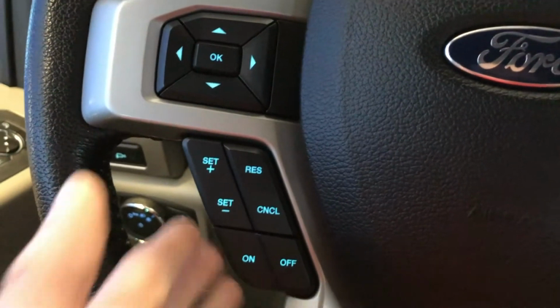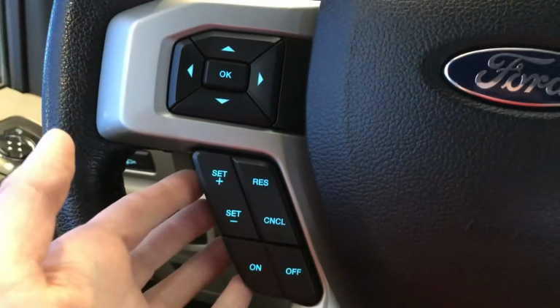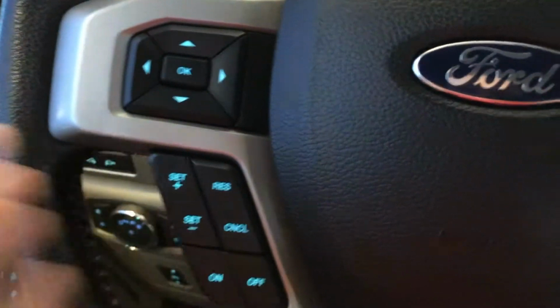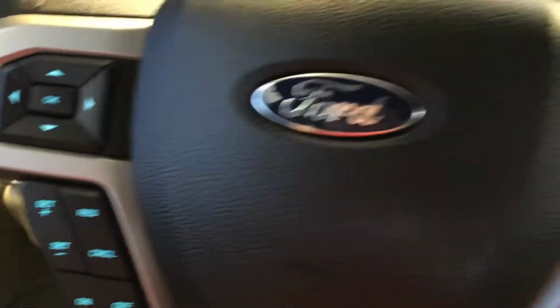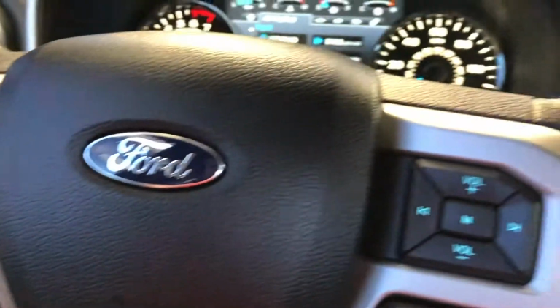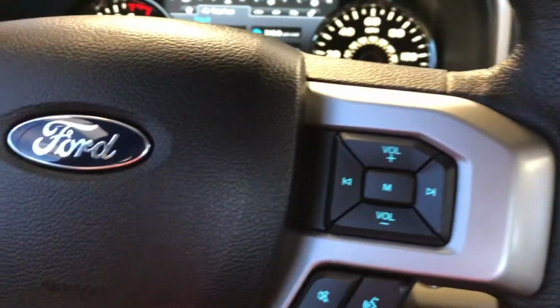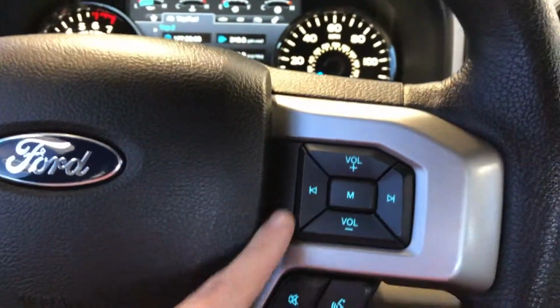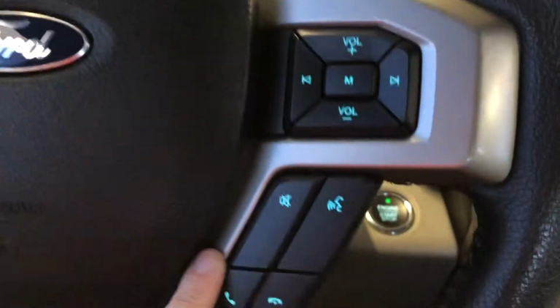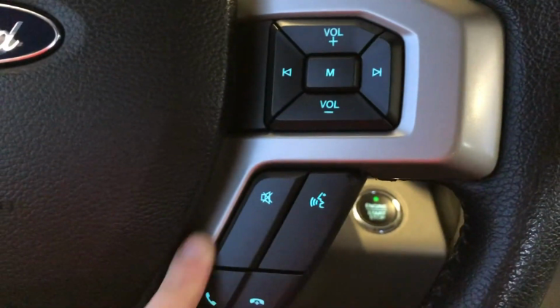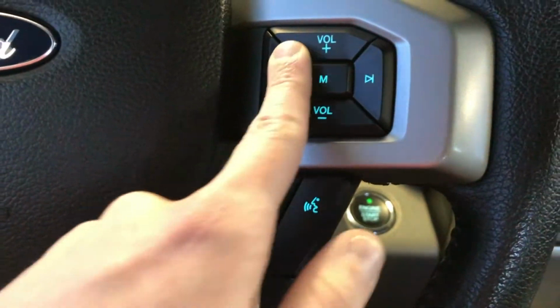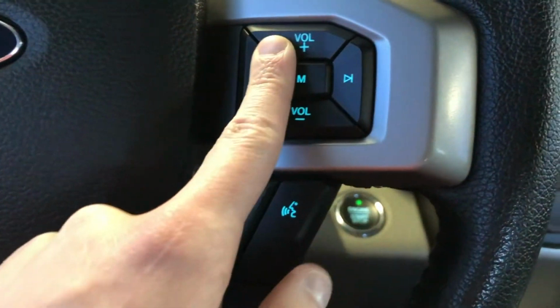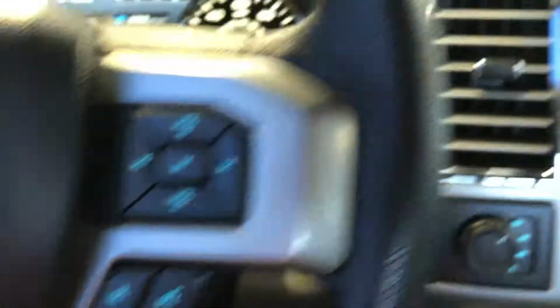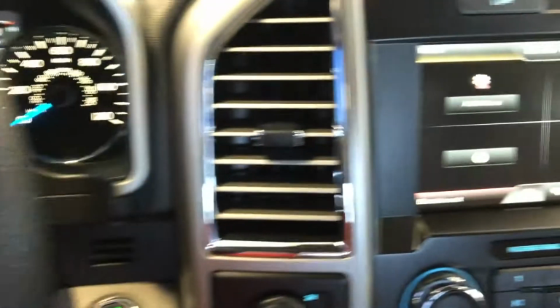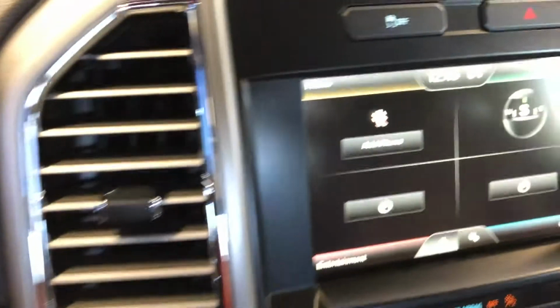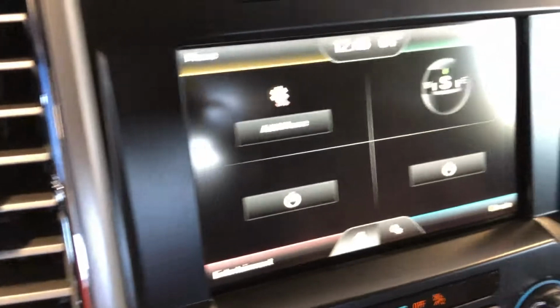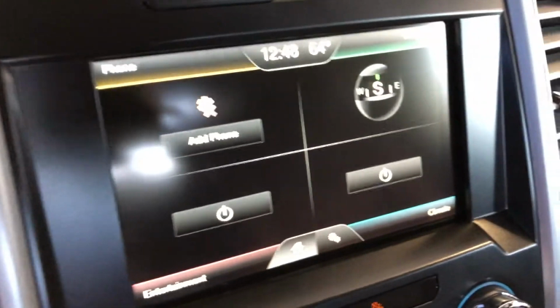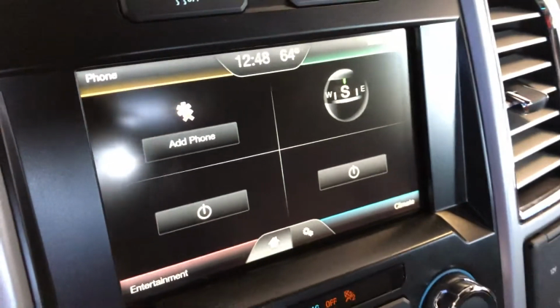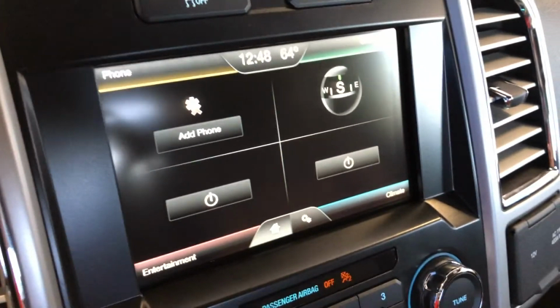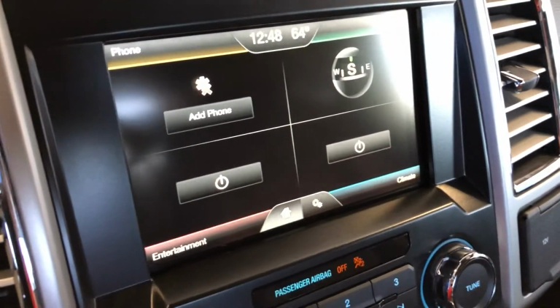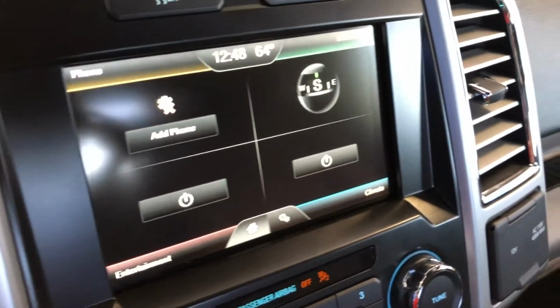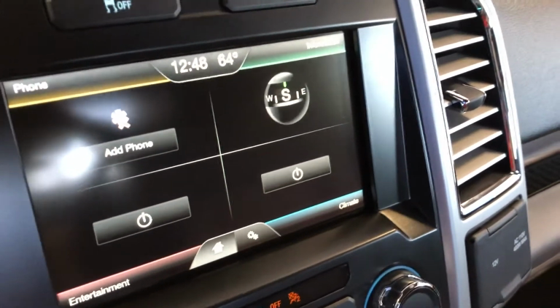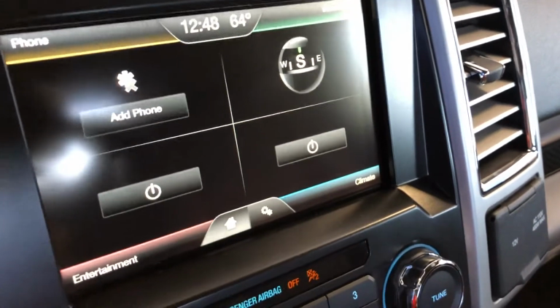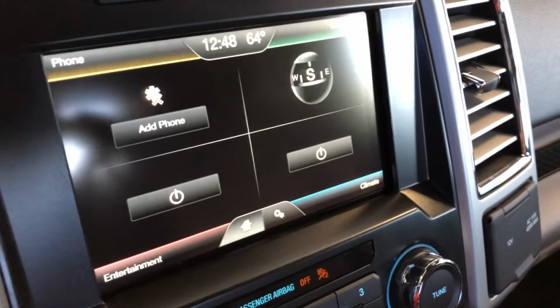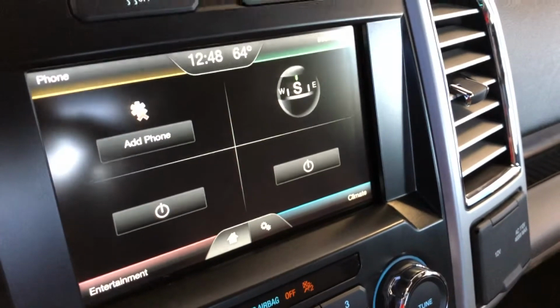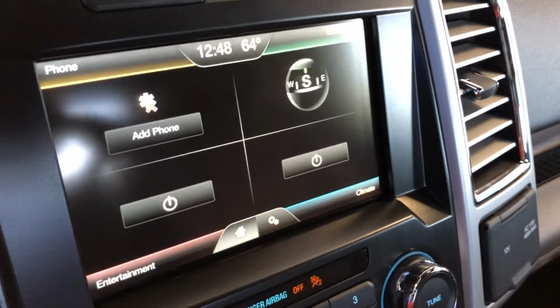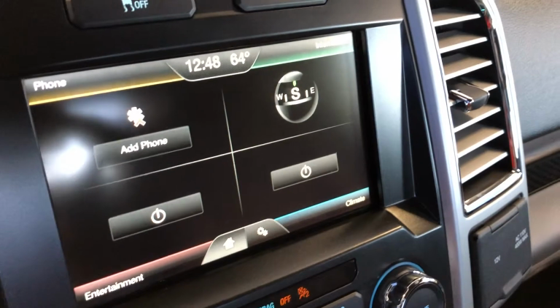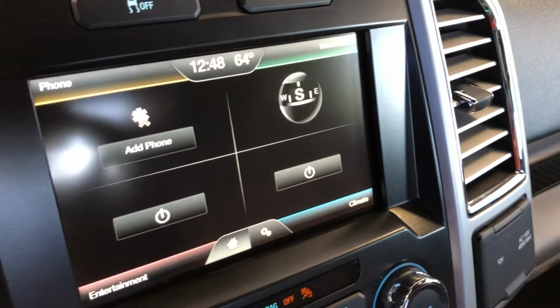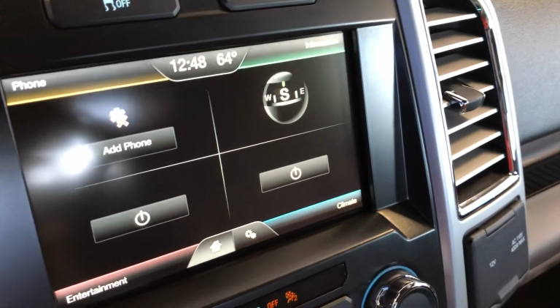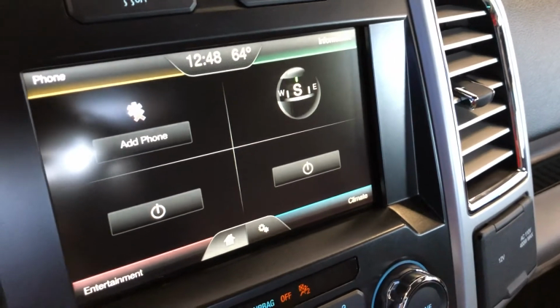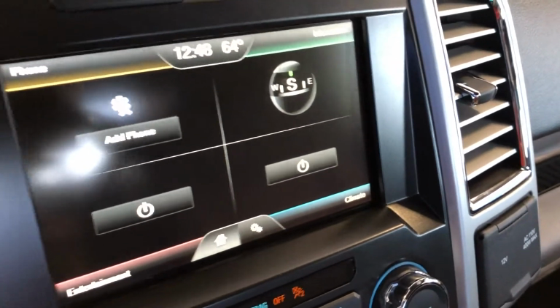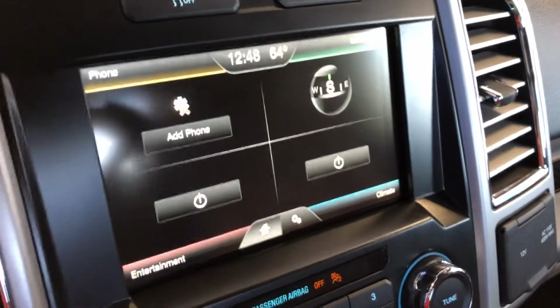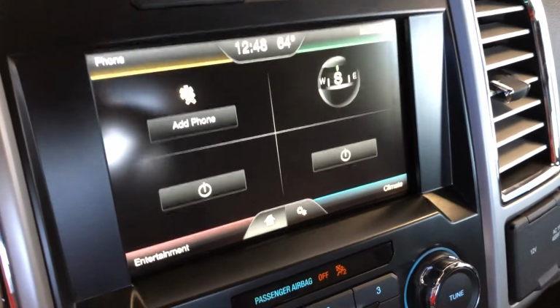On your steering wheel you have cruise control, hands-free calling, and volume adjustment. You can have navigation through your phone and also play music, podcasts, anything like that.